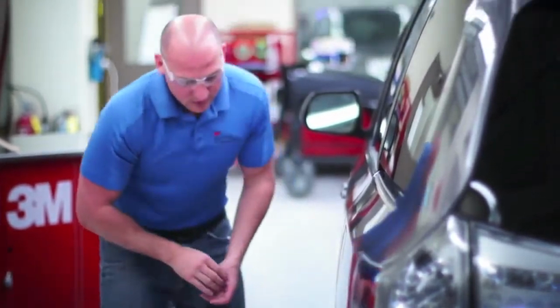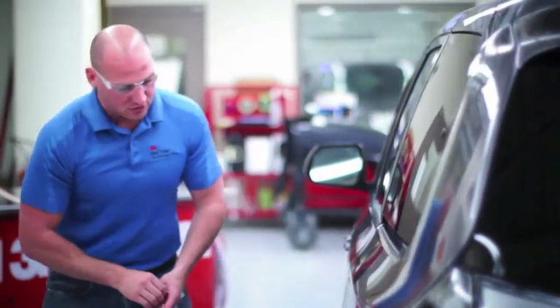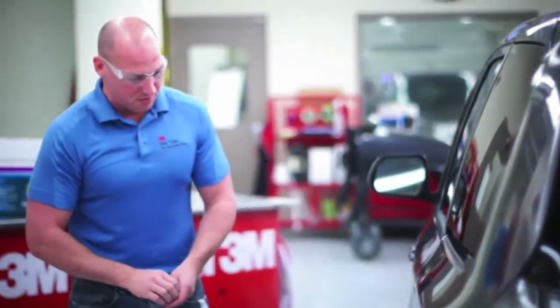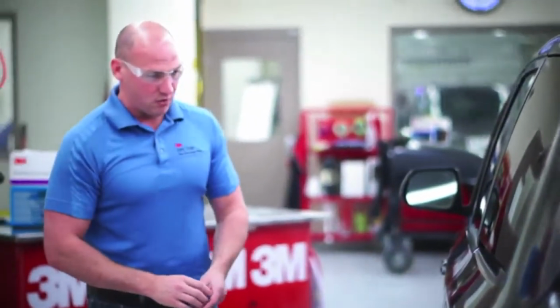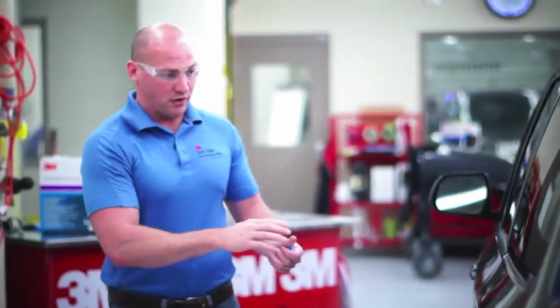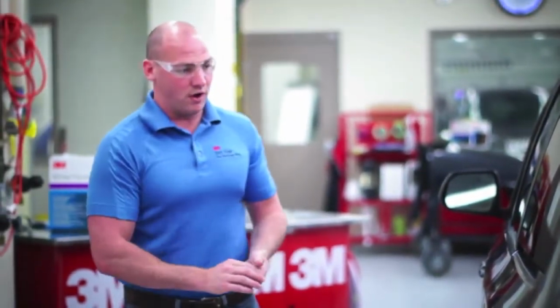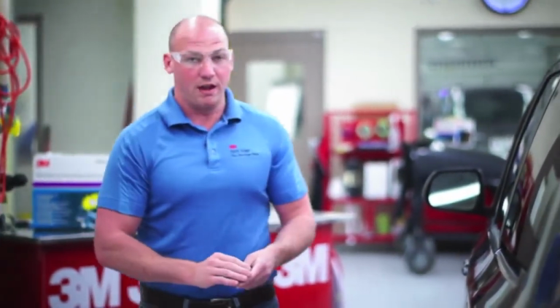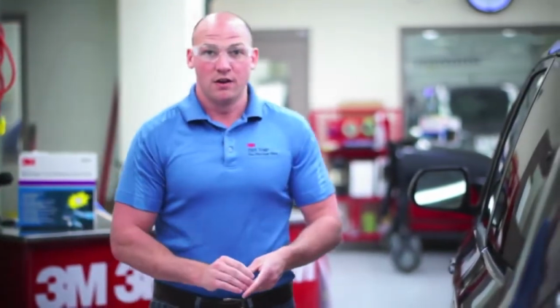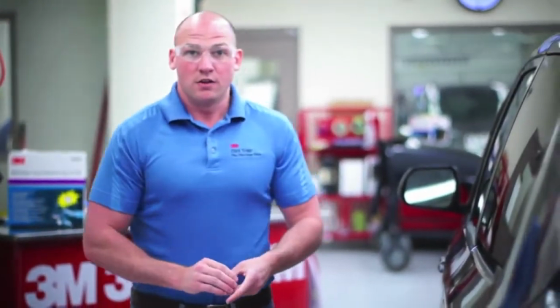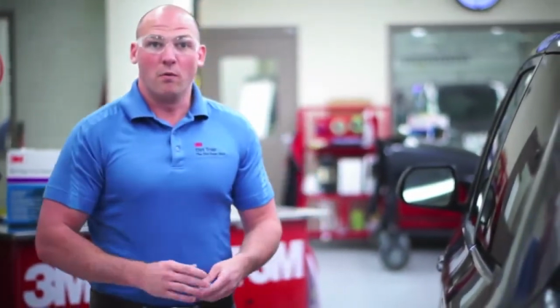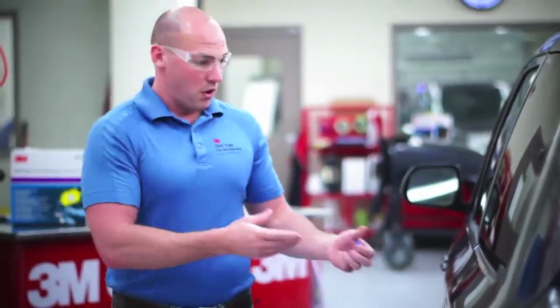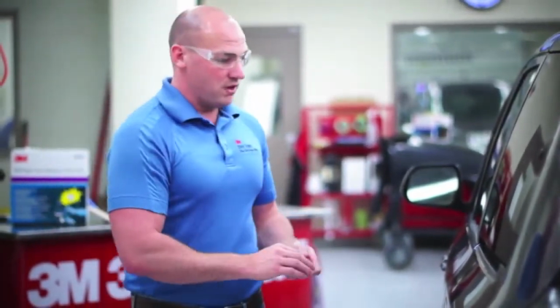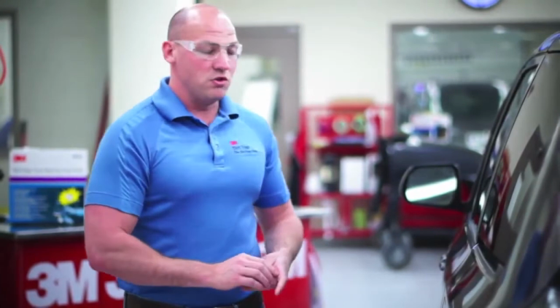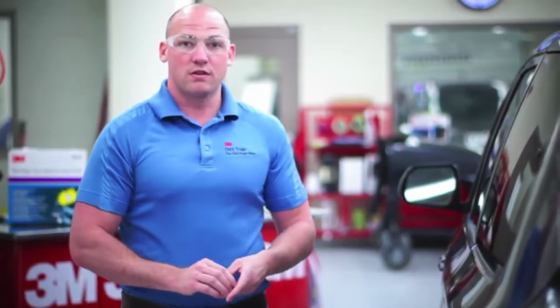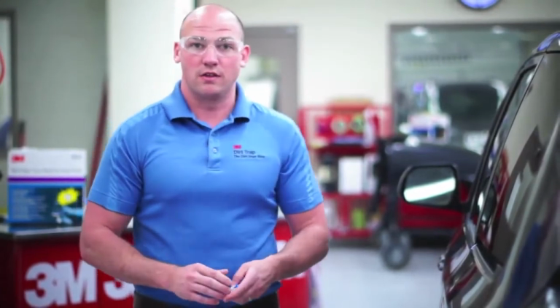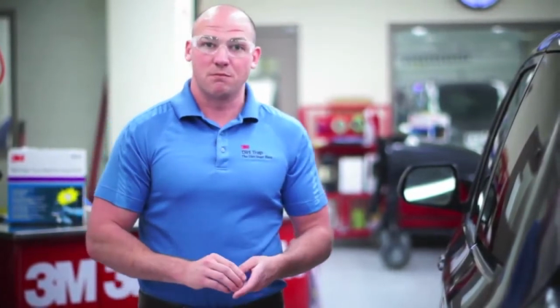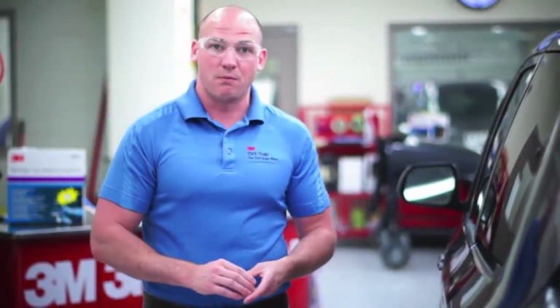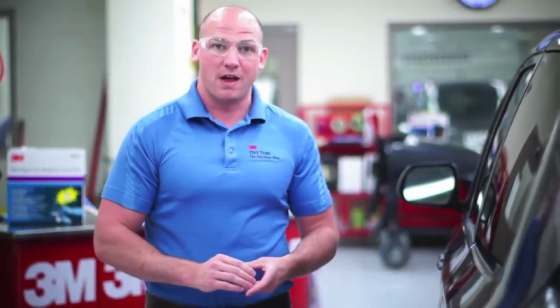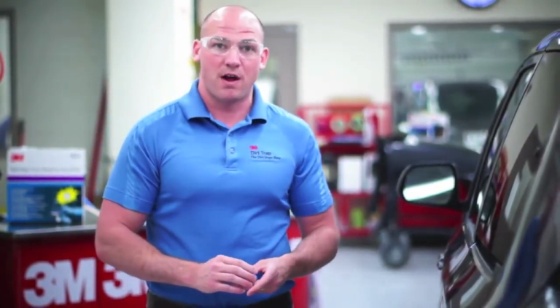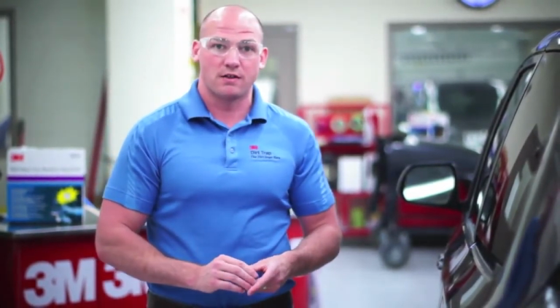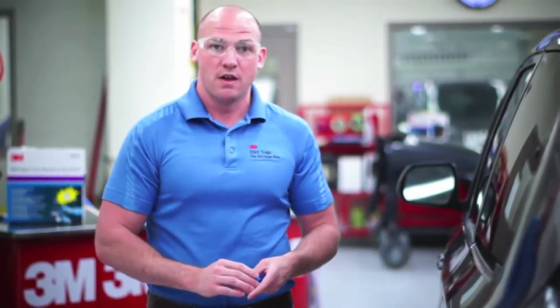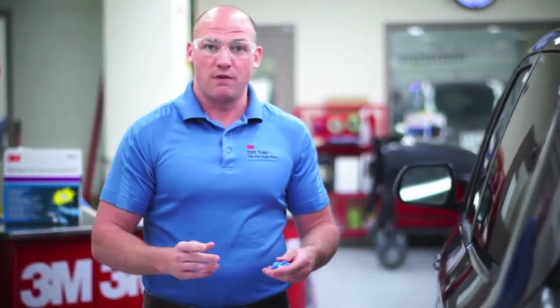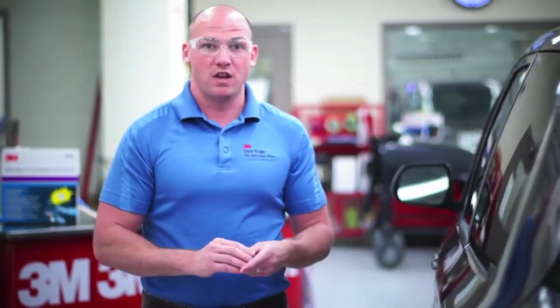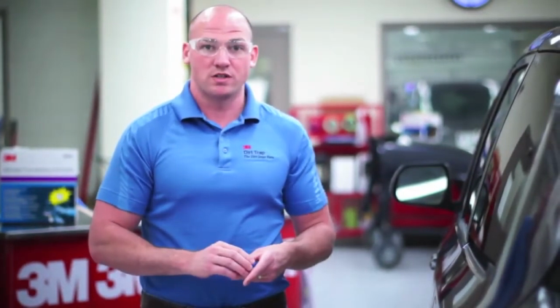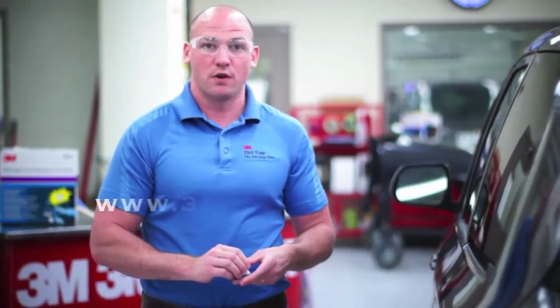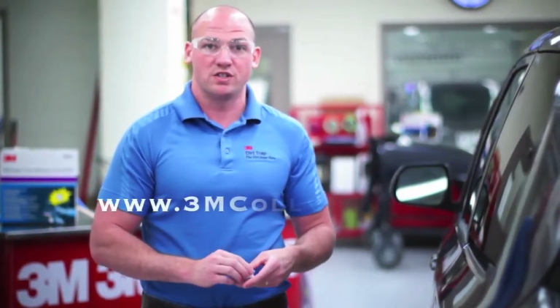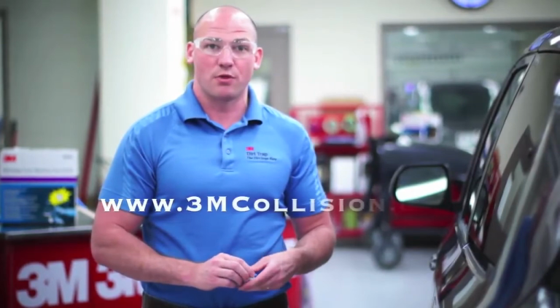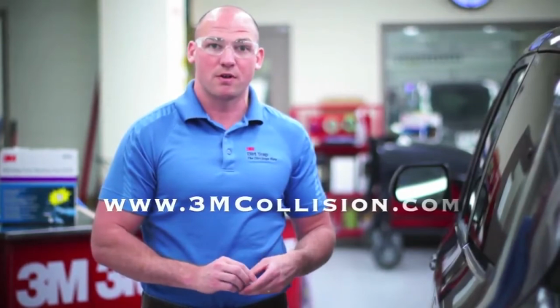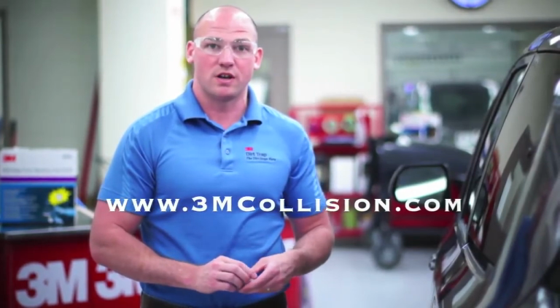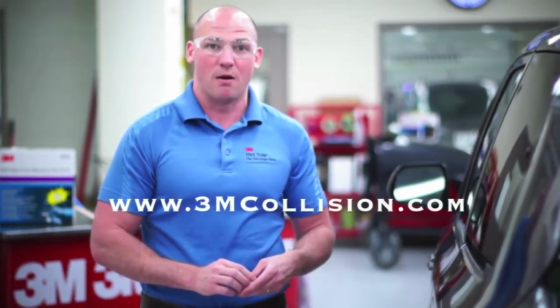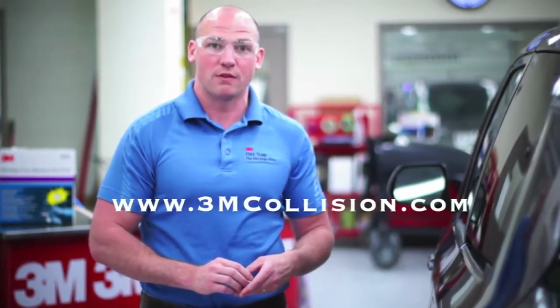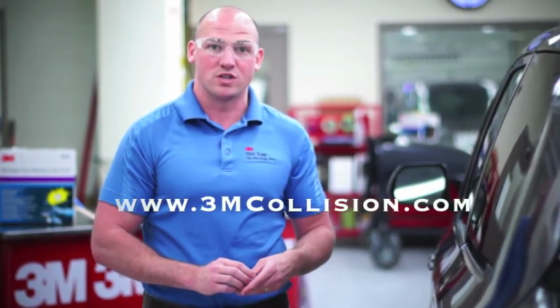This looks good to me so I think this is ready to paint, so hopefully you can use this to save some time in your masking practices. If you have any questions feel free to check out 3mcollision.com. Thanks for watching.